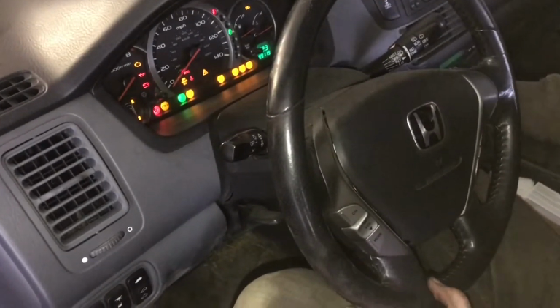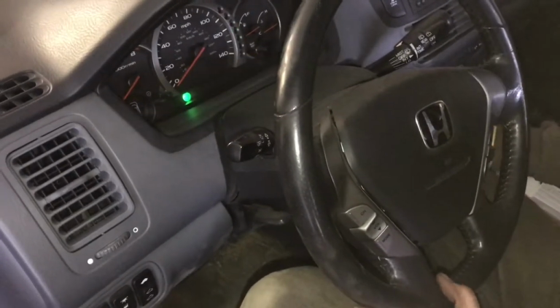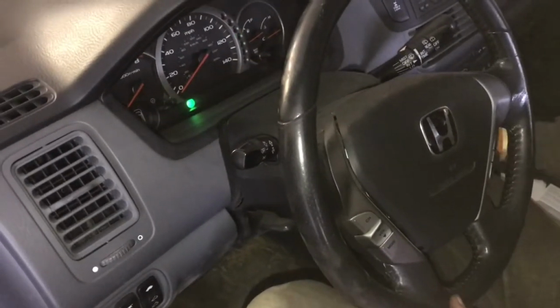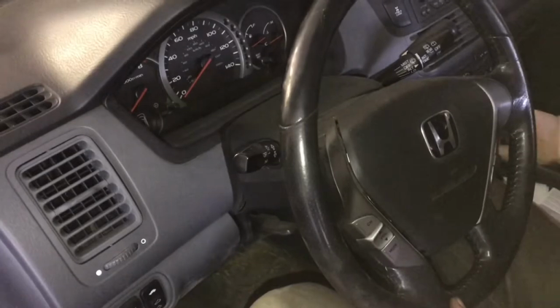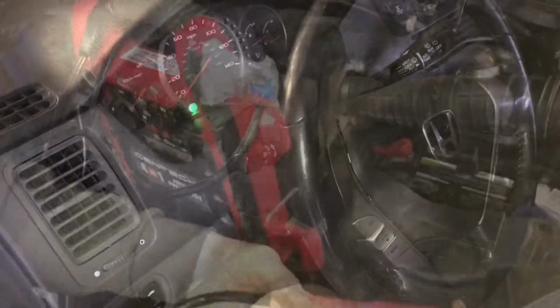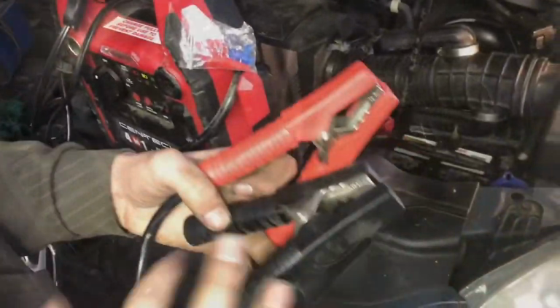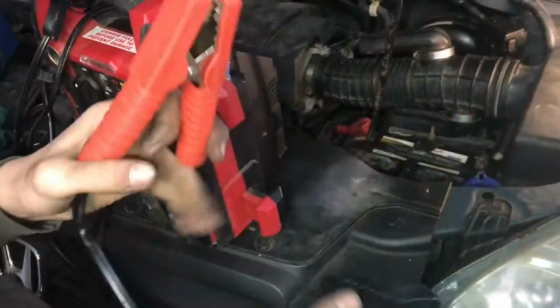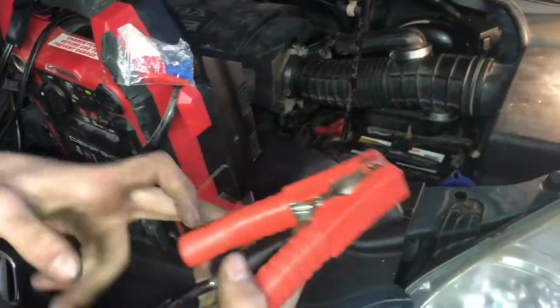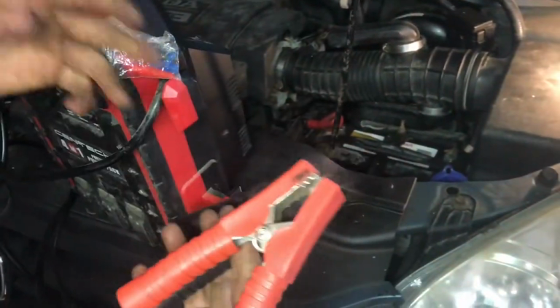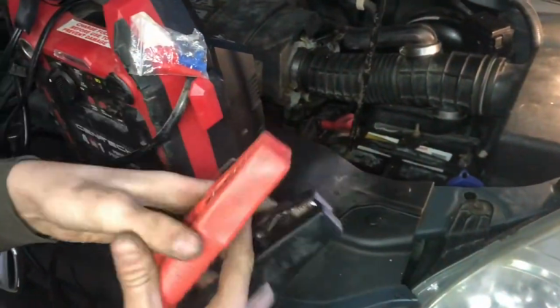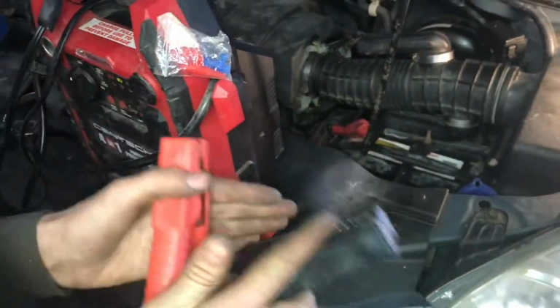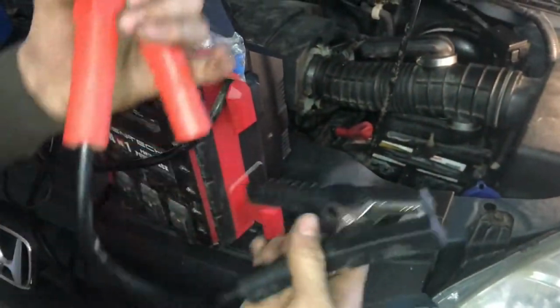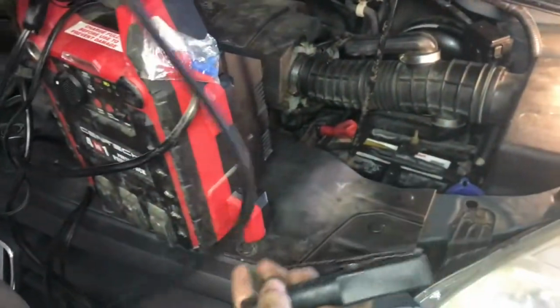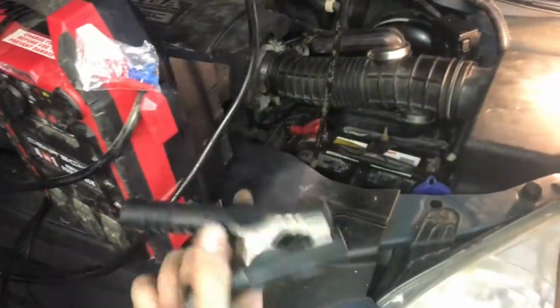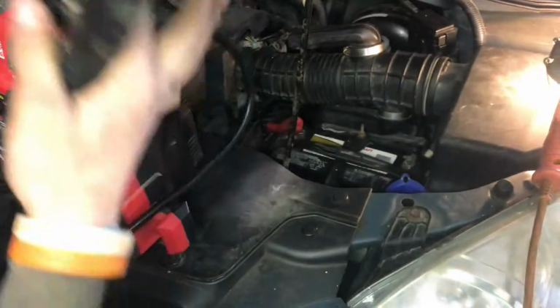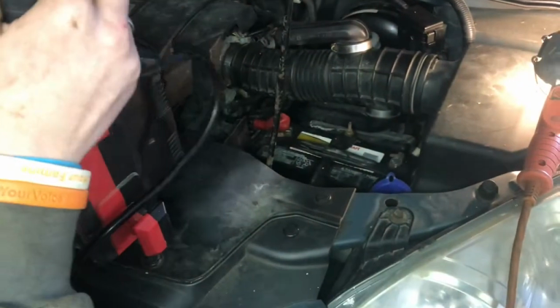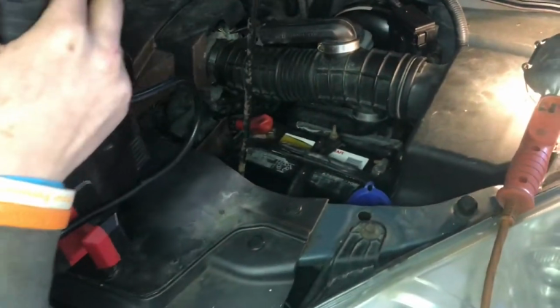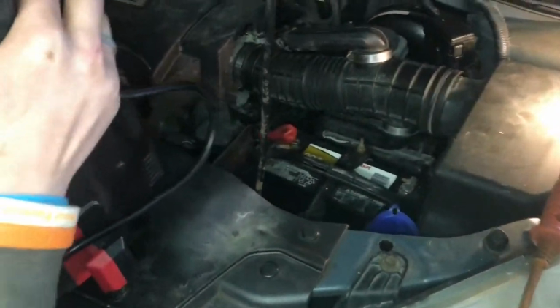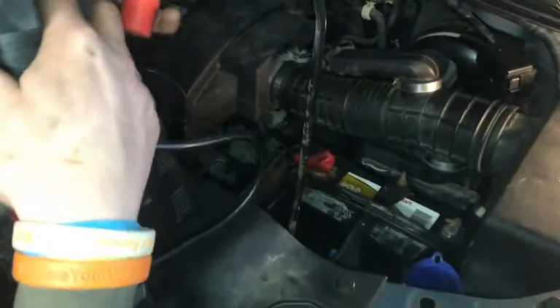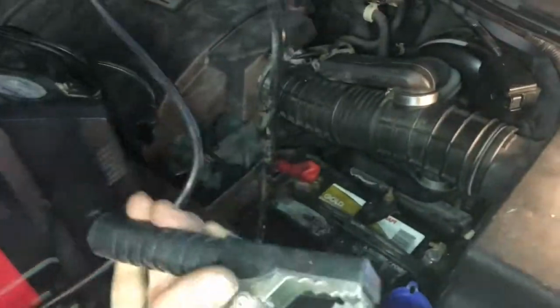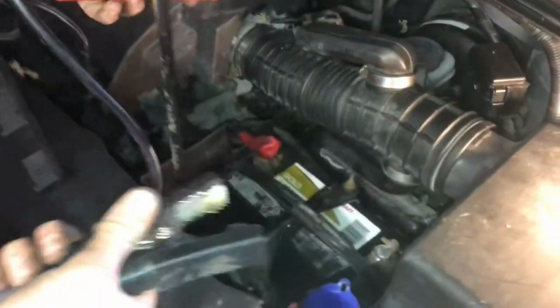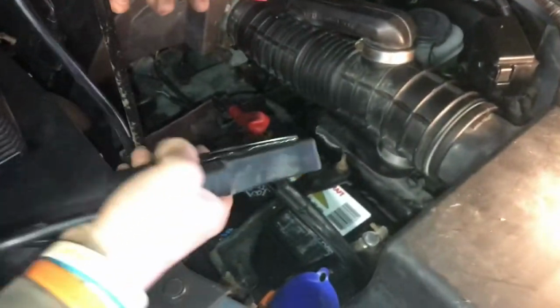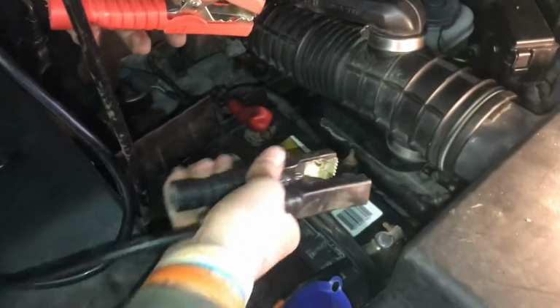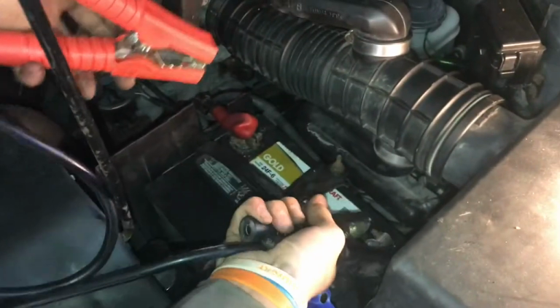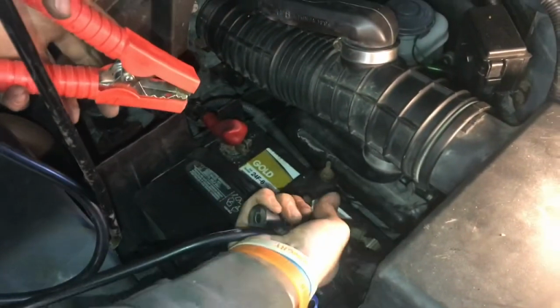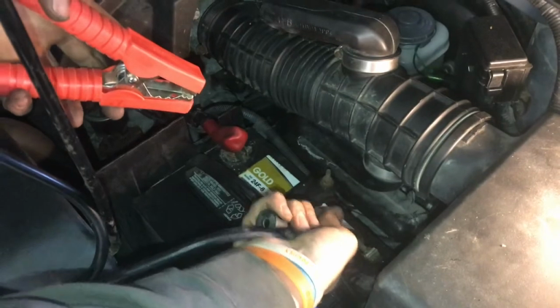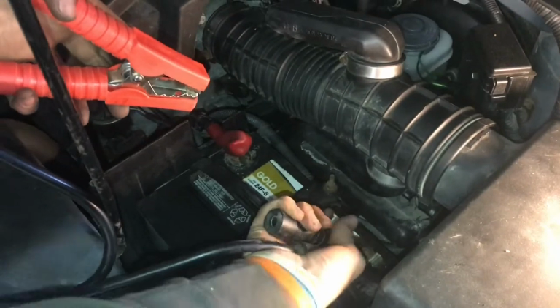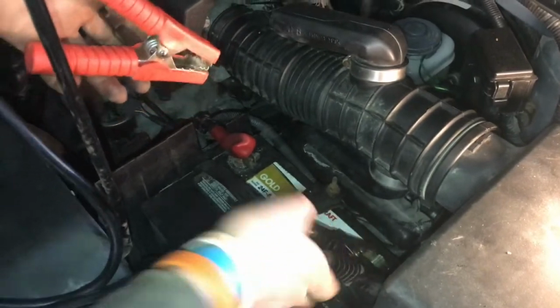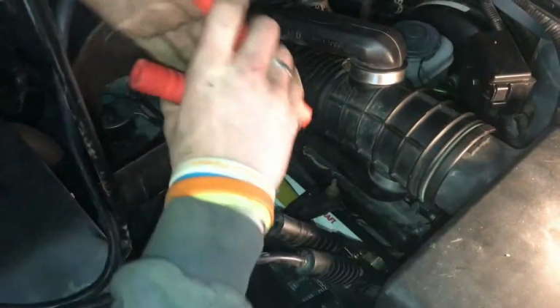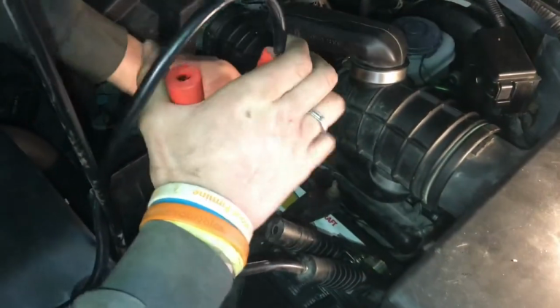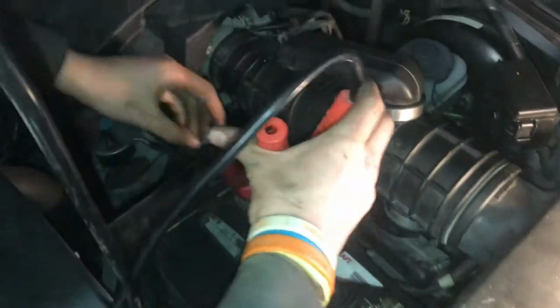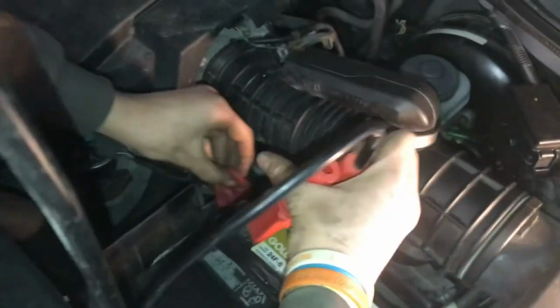We were close but not quite there, so we'll have to jump it. Once we jump it, we are going to have to charge it with the actual battery charger, but we just need to get this started and then the alternator will also charge the battery.